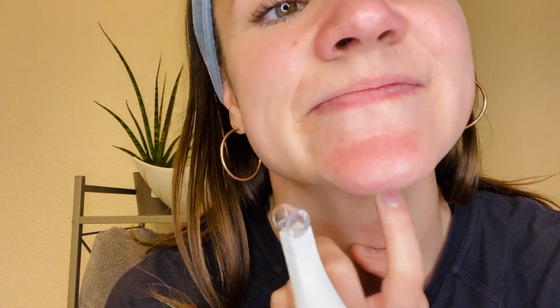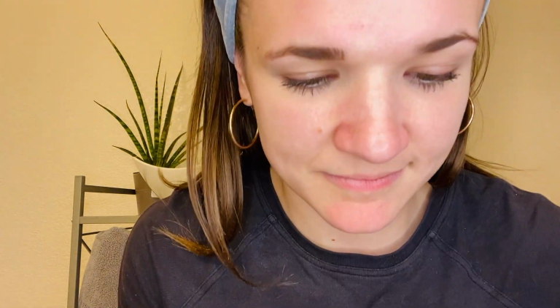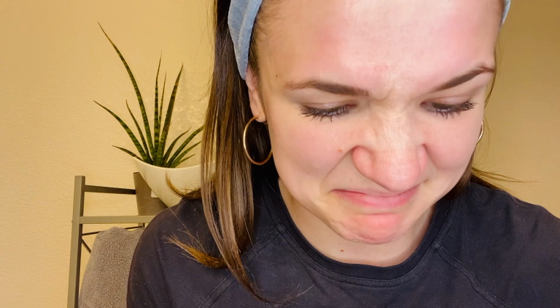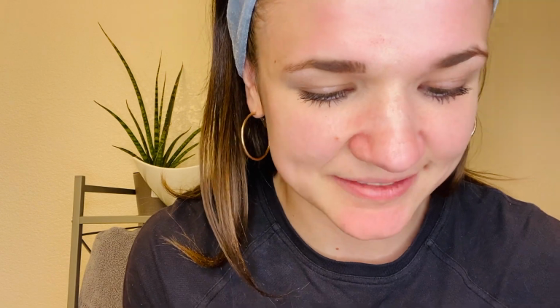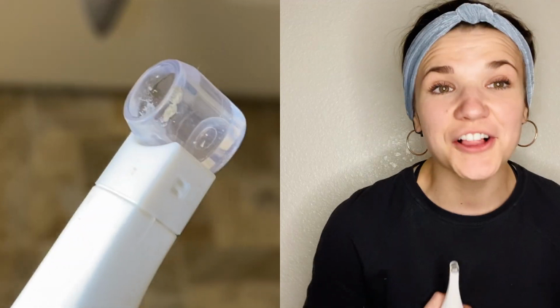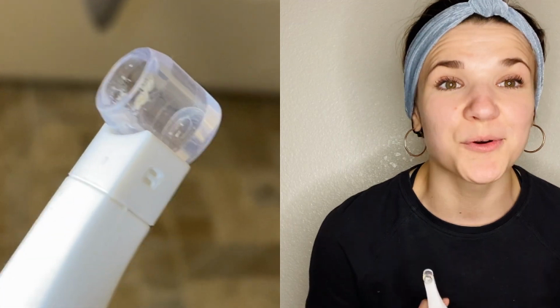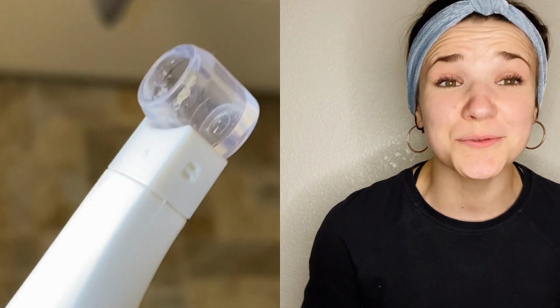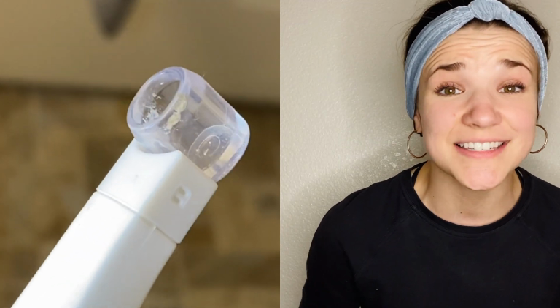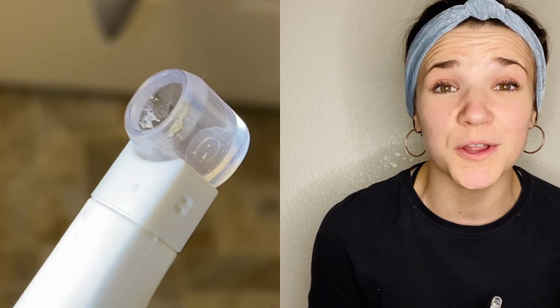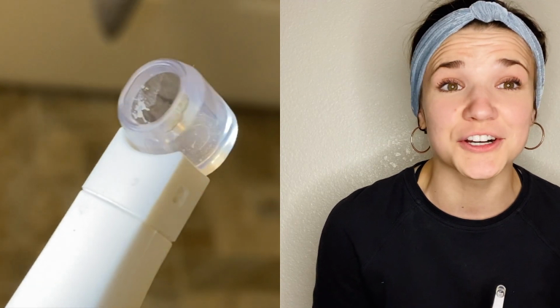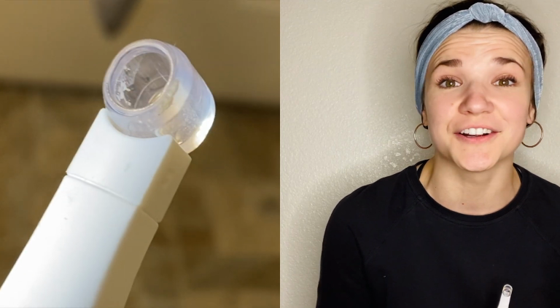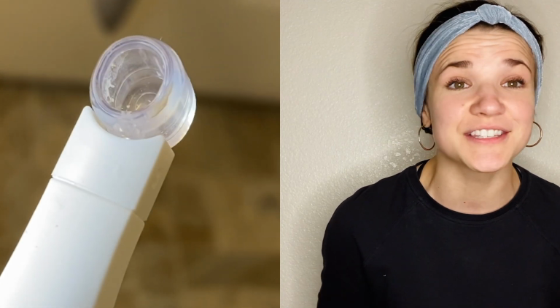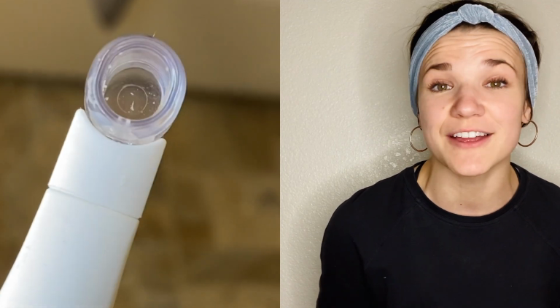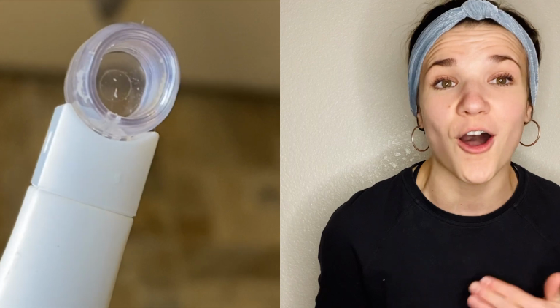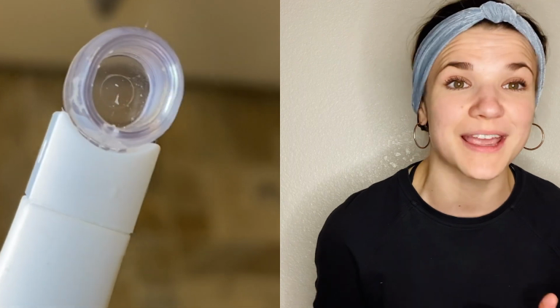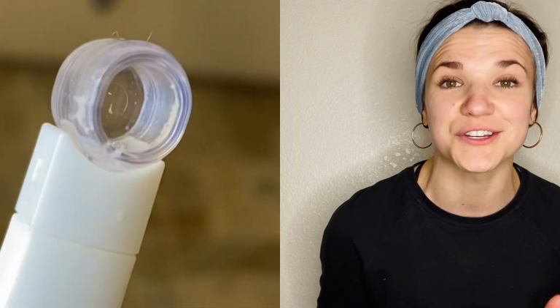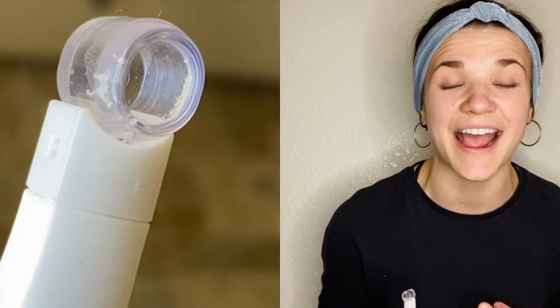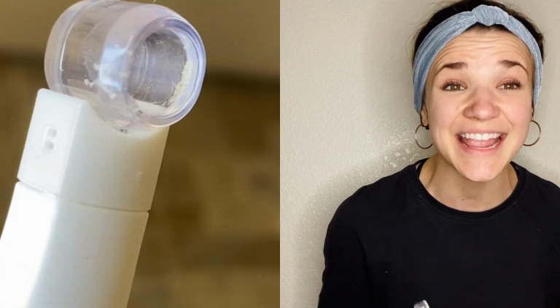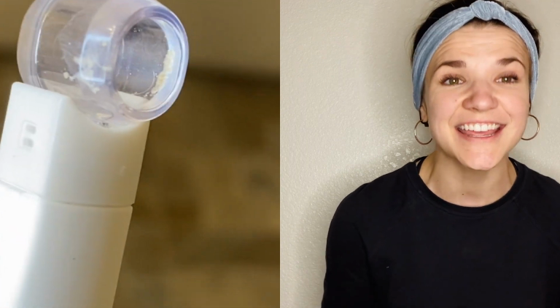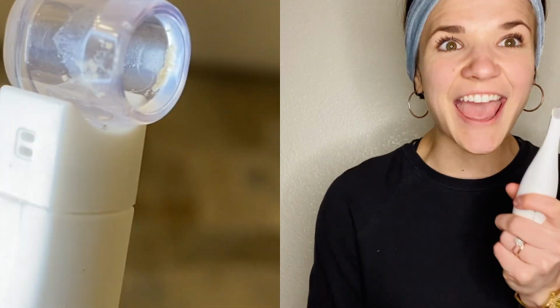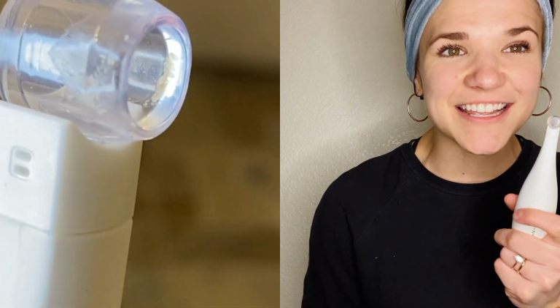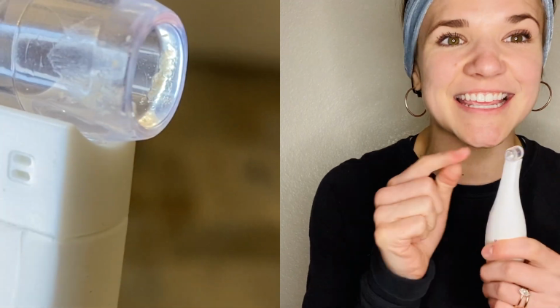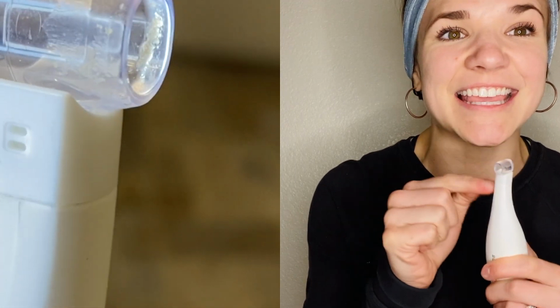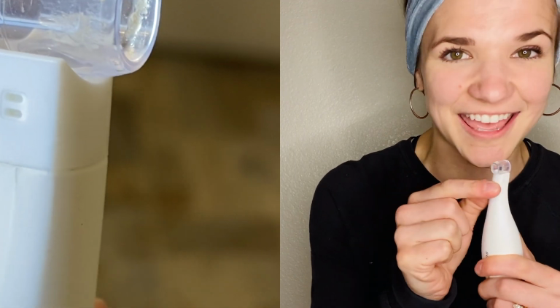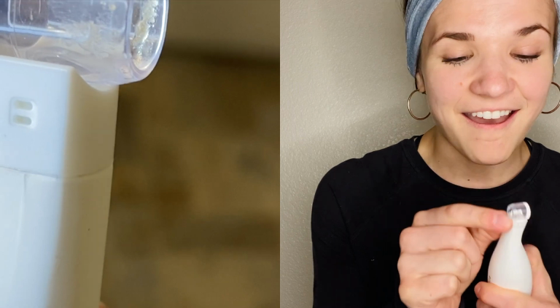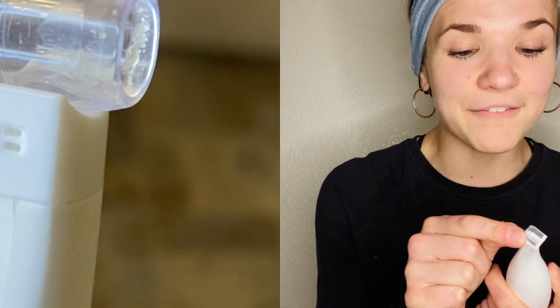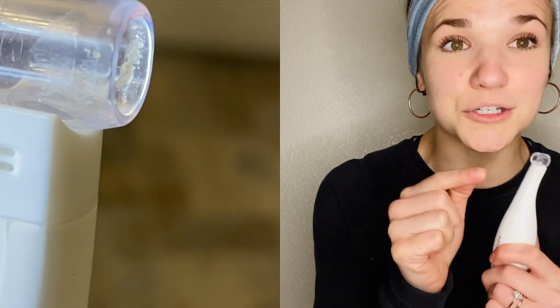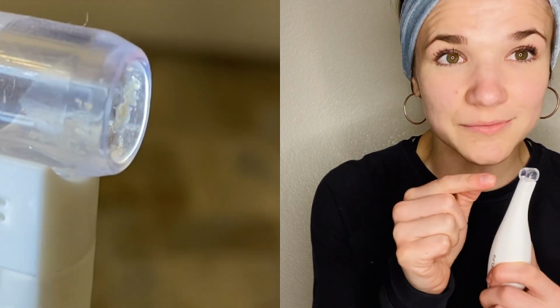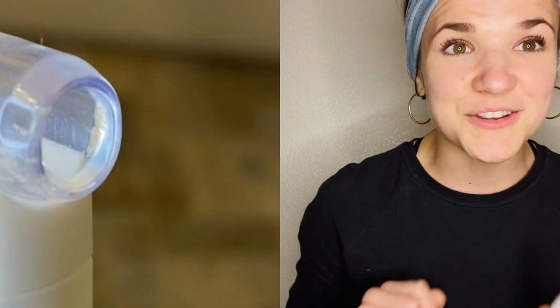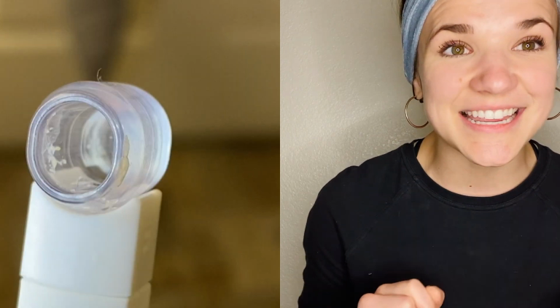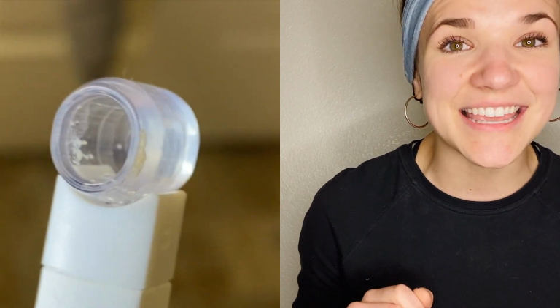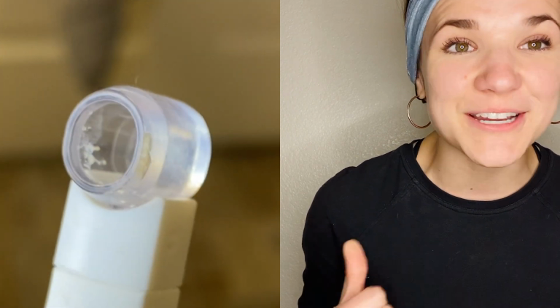It unclogs your pores and gets rid of excess oil and dirt that your cleansers may not always be able to remove. The evidence is right in the head of this tool — you can see the pictures and the video I'm putting beside me.